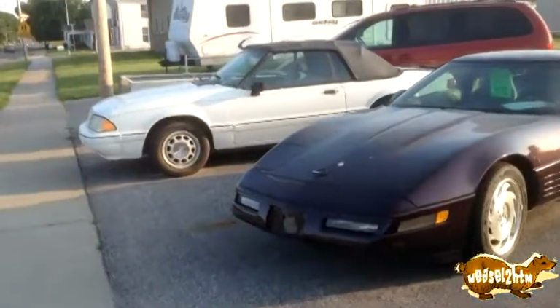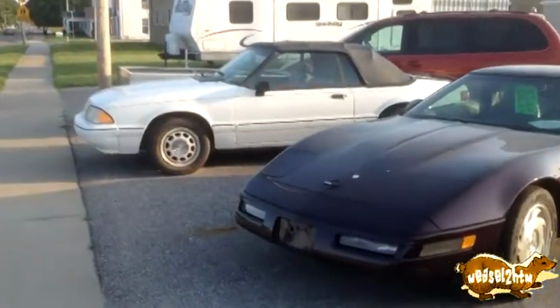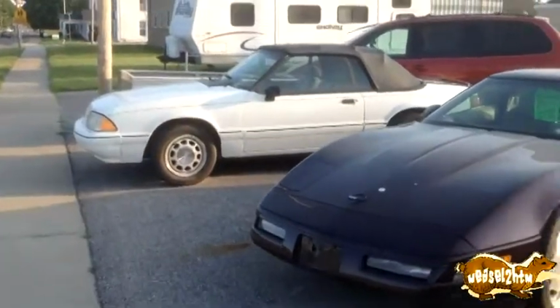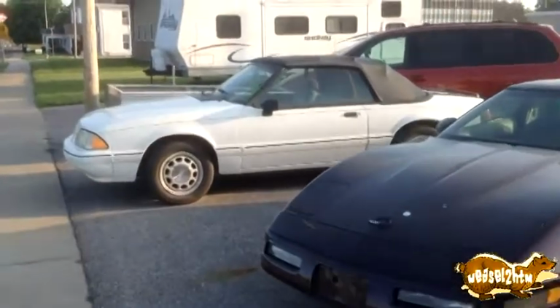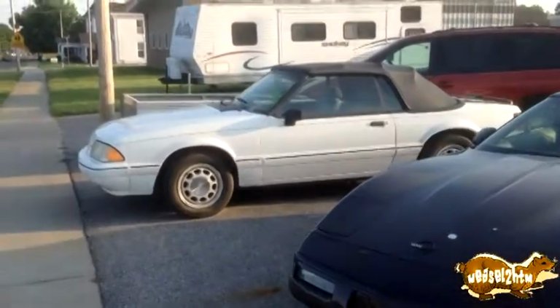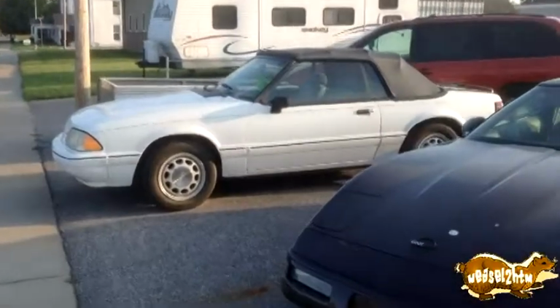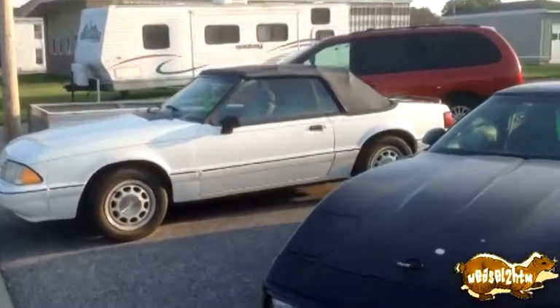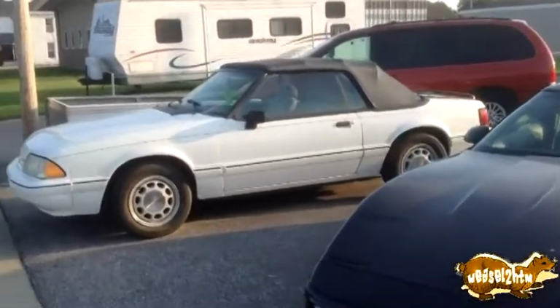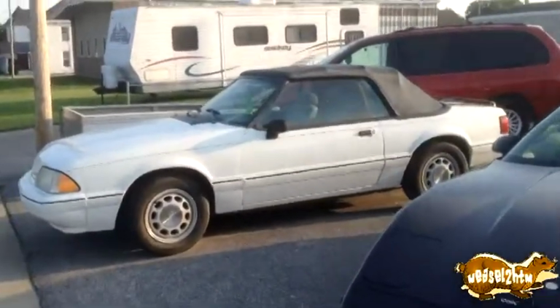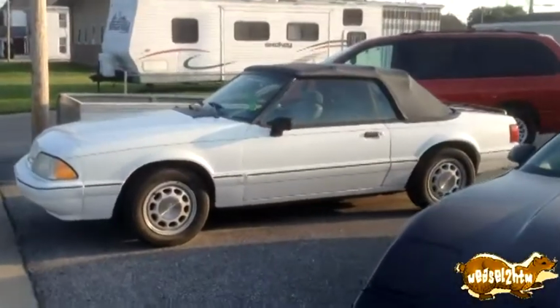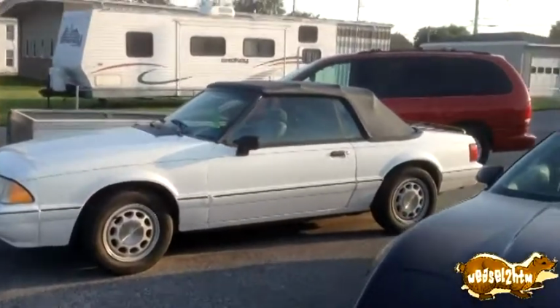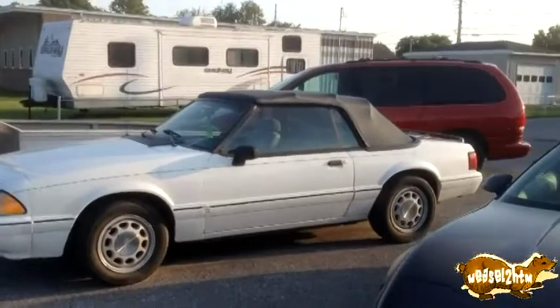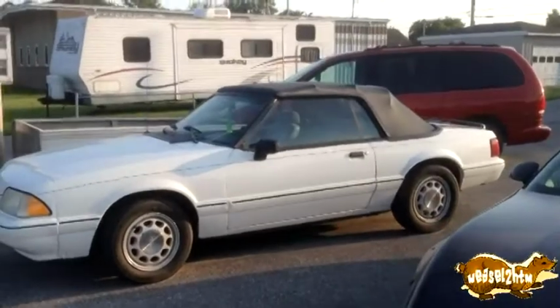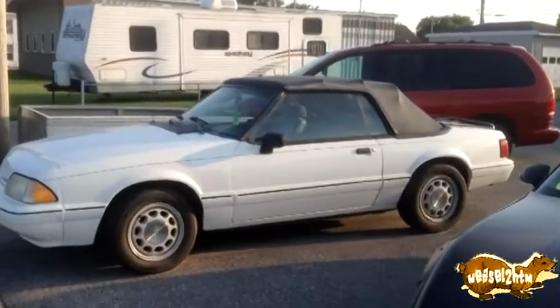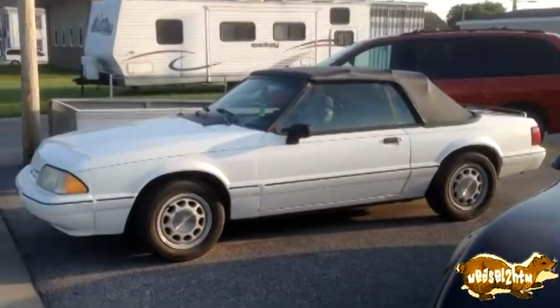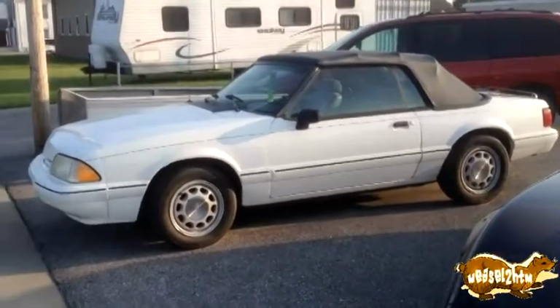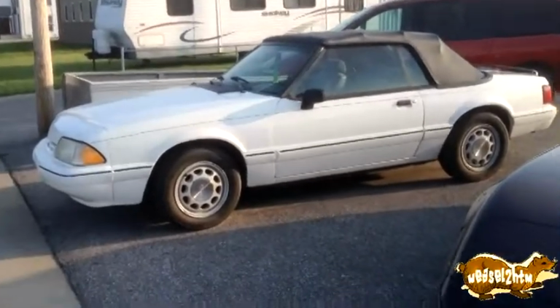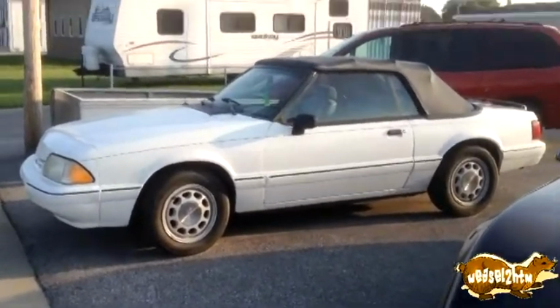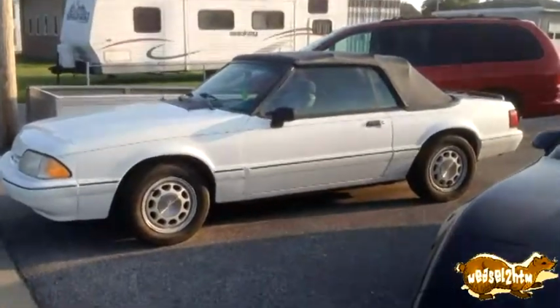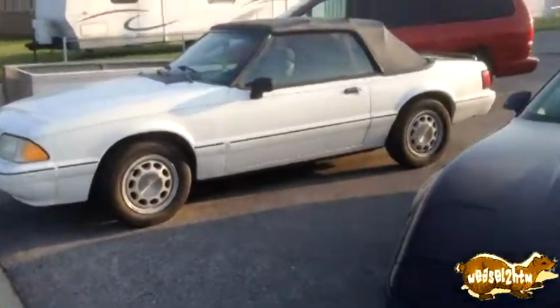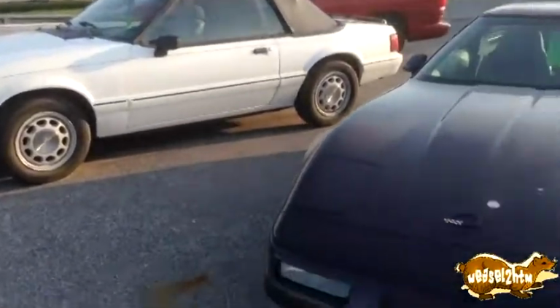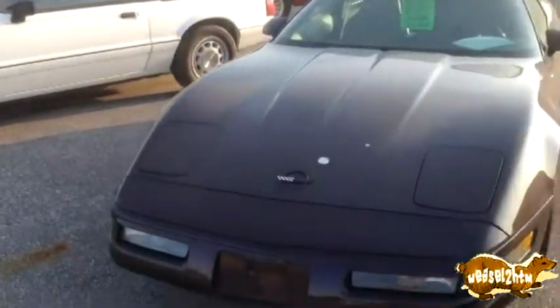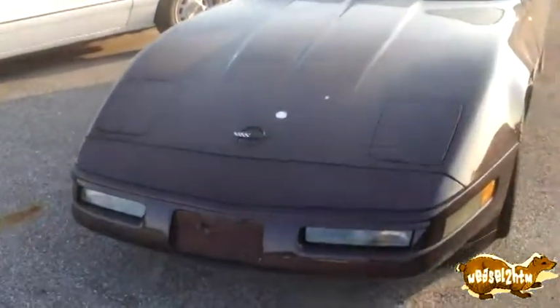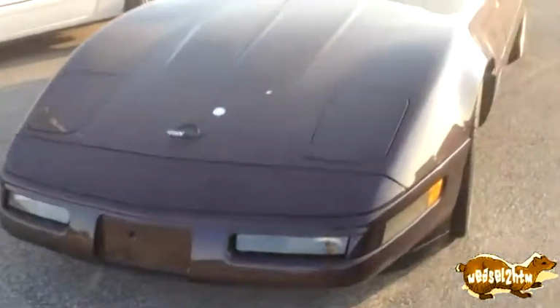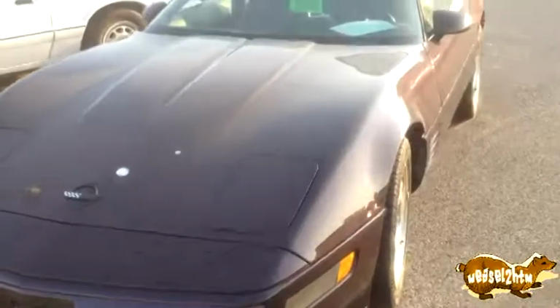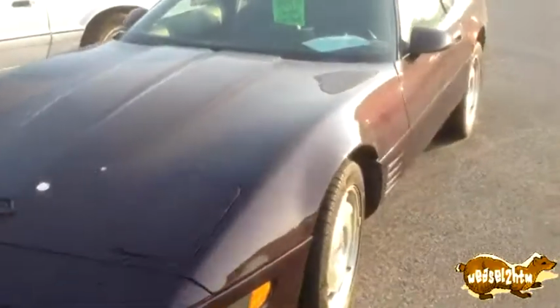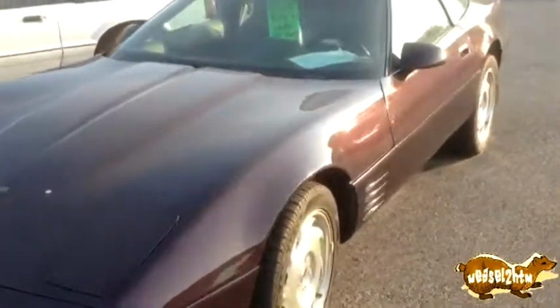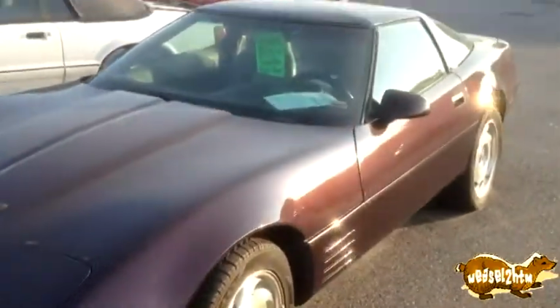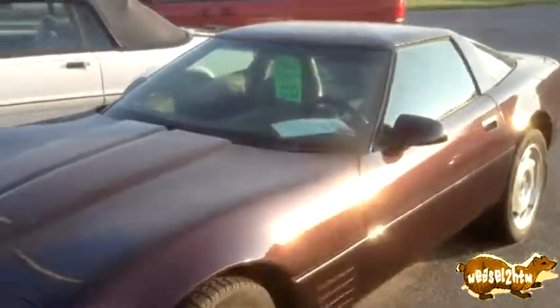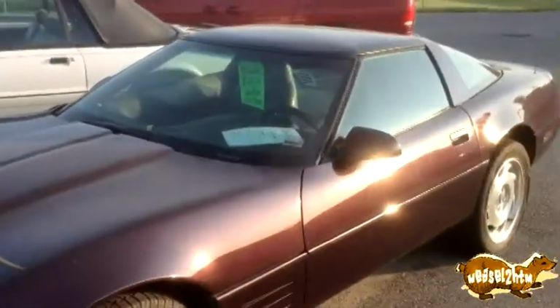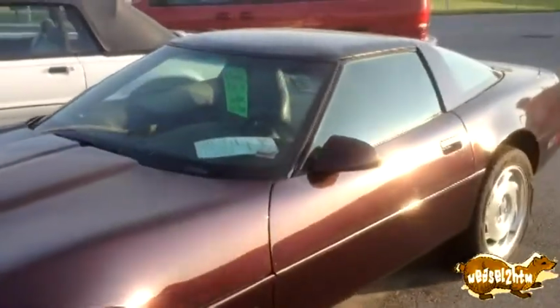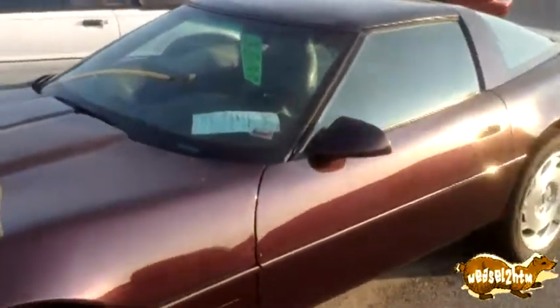There's a Ford Mustang convertible, which is something cool in itself, but I figured I'd get a quick video of this.